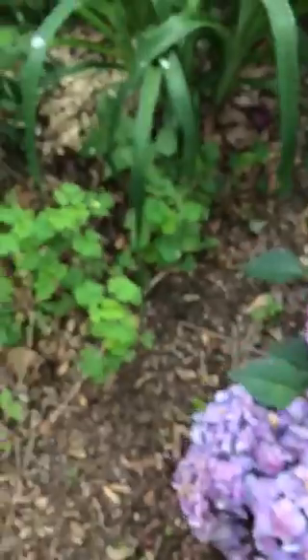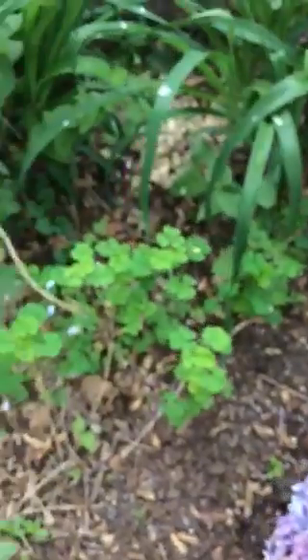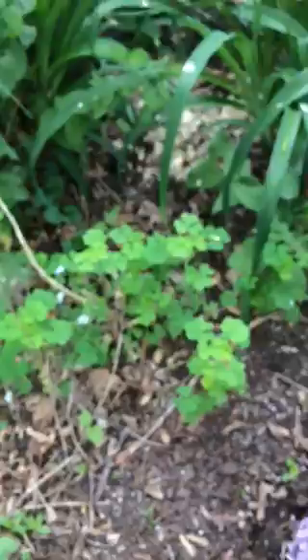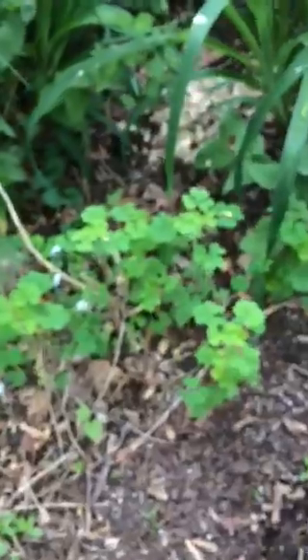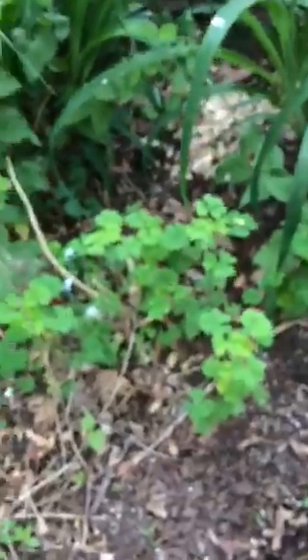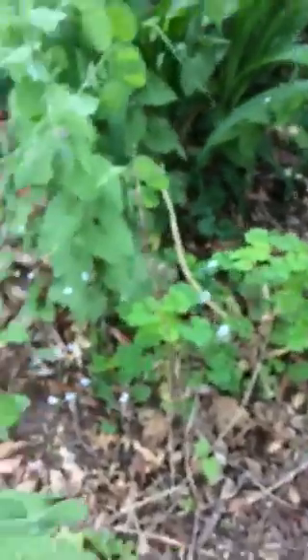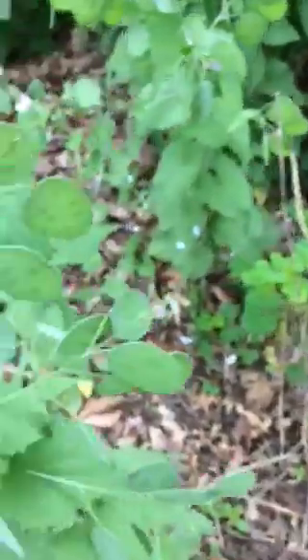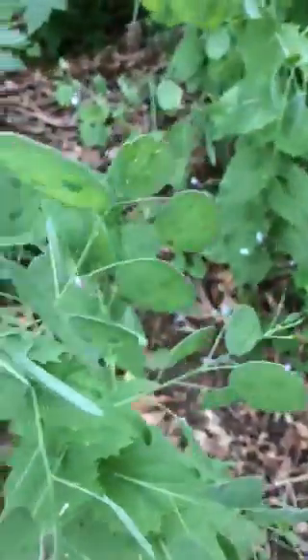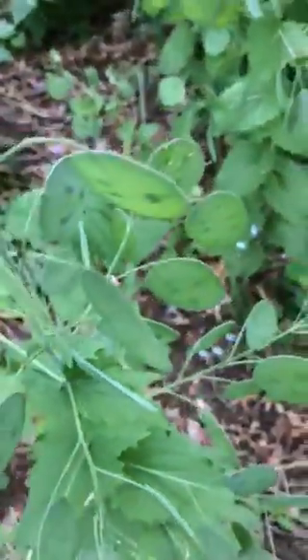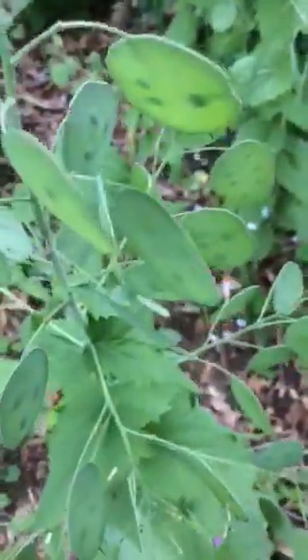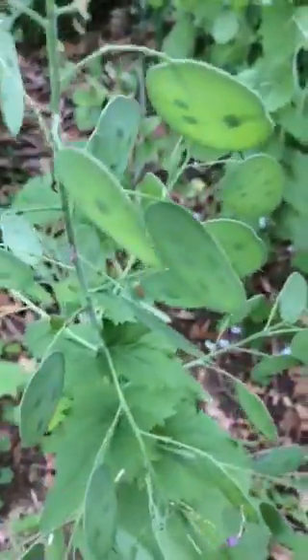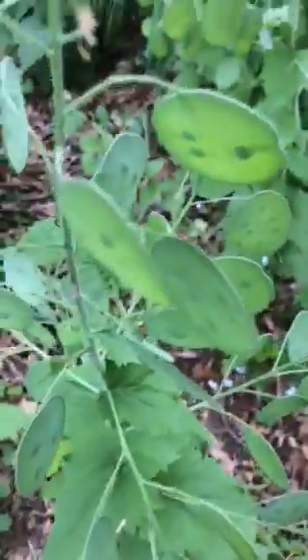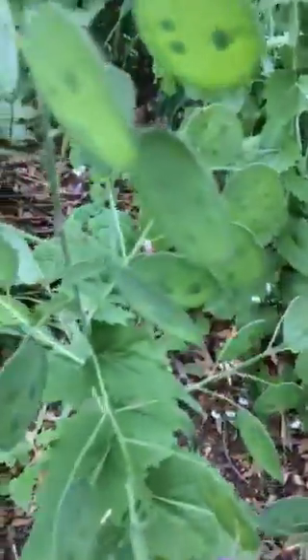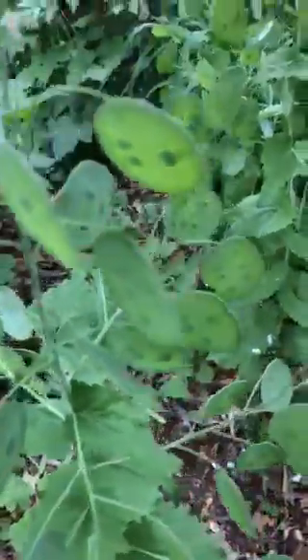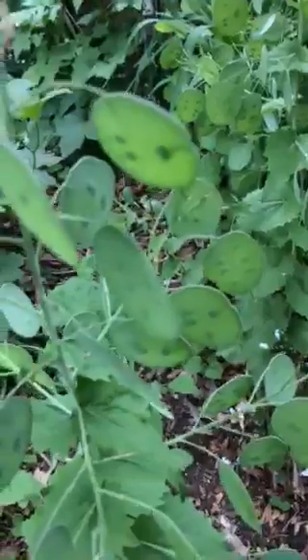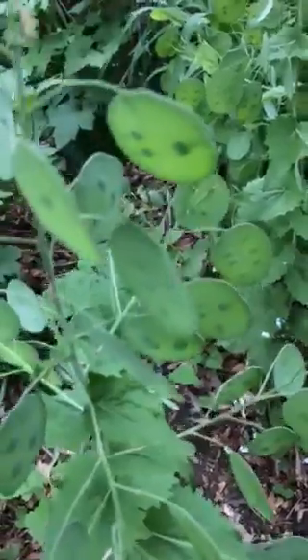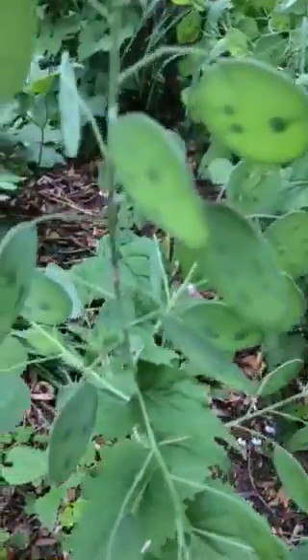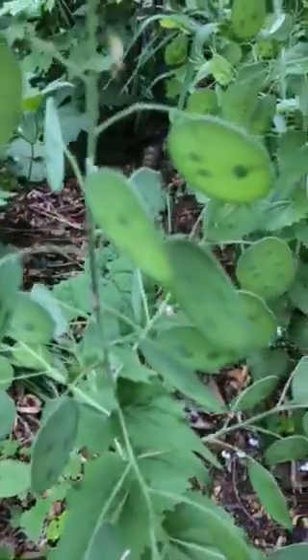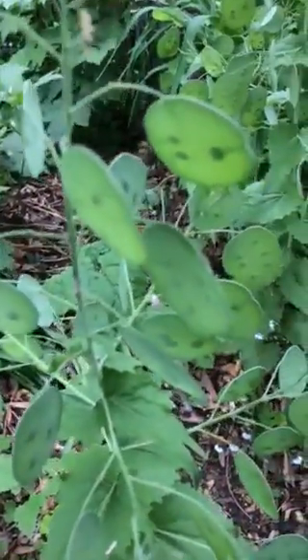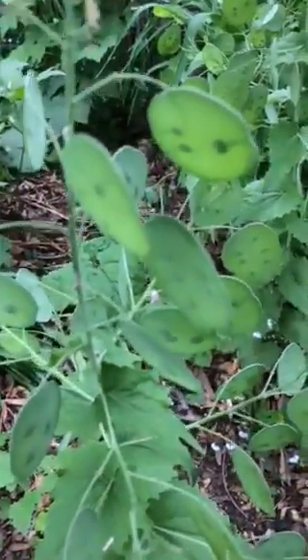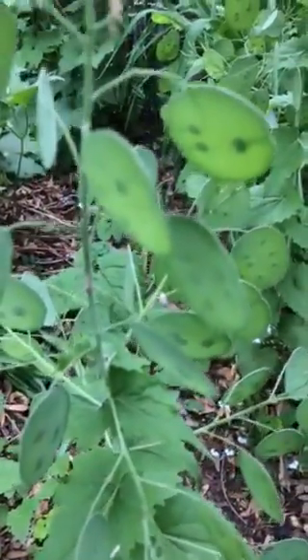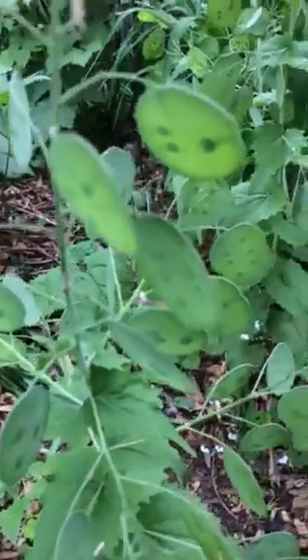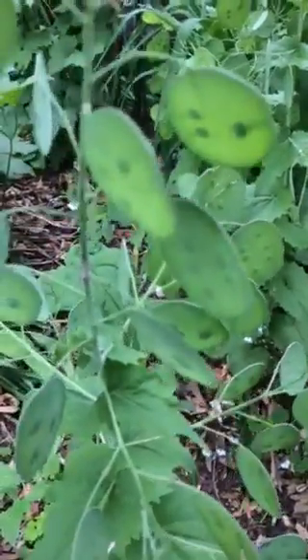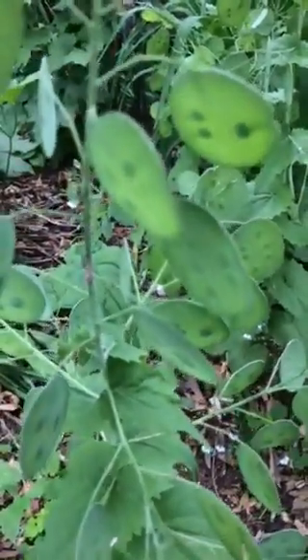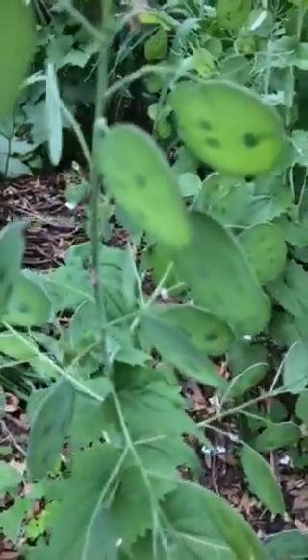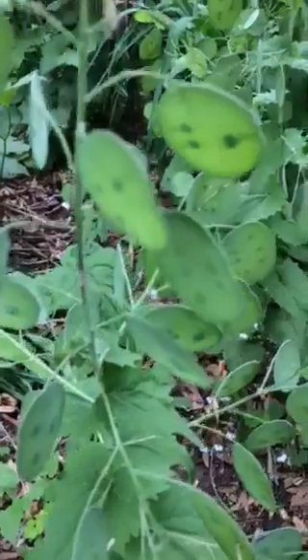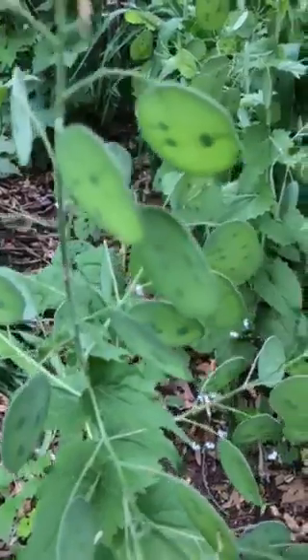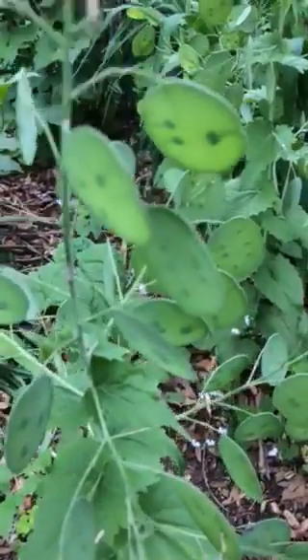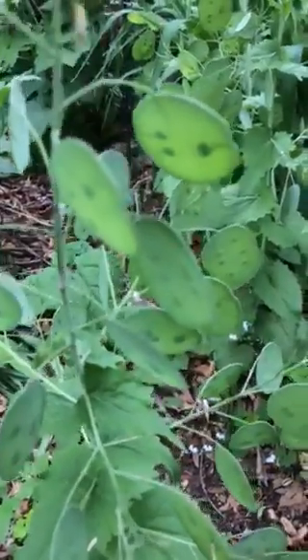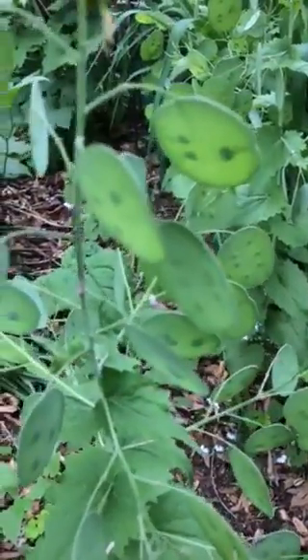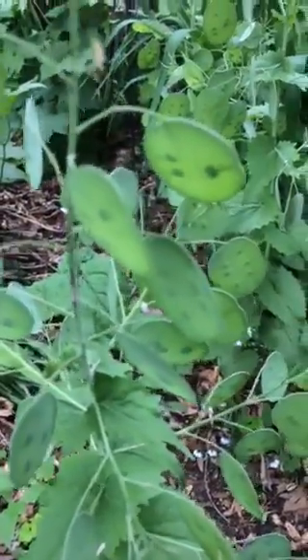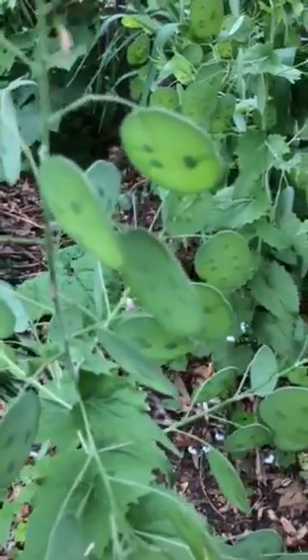Here's some weeds I've got to pull. There's the money plant — pretty purple flowers — and now it's in the seed pod stage. Eventually it'll be white.